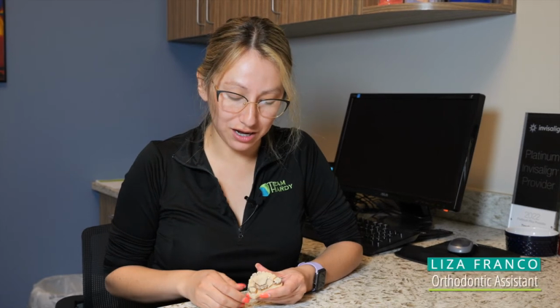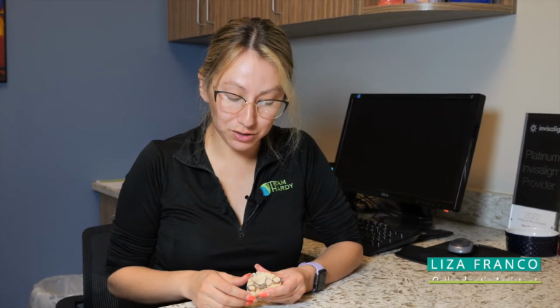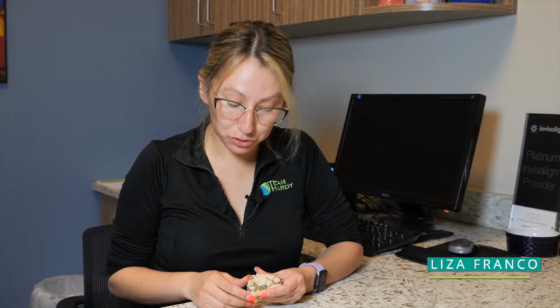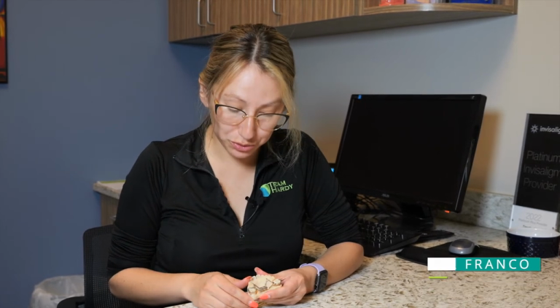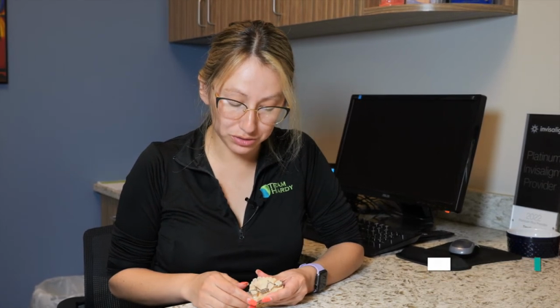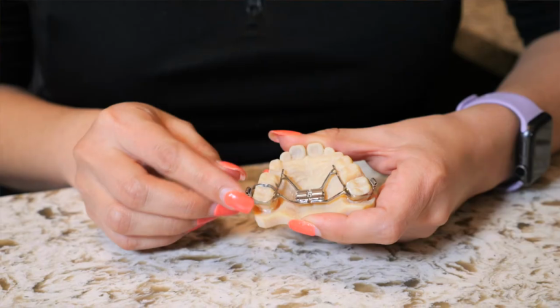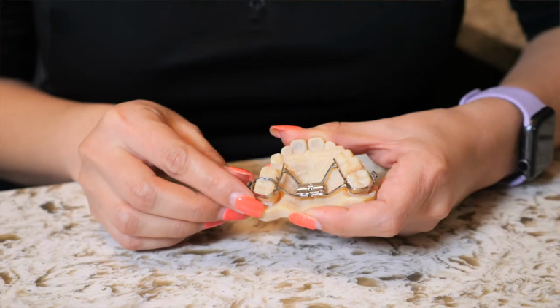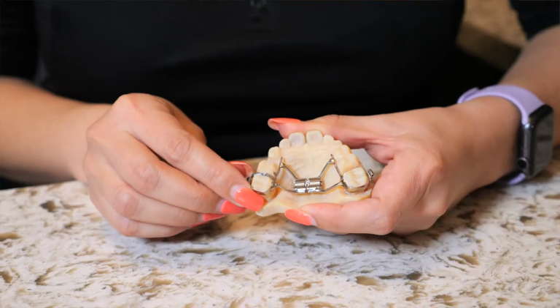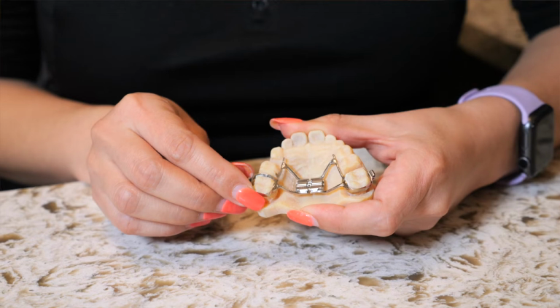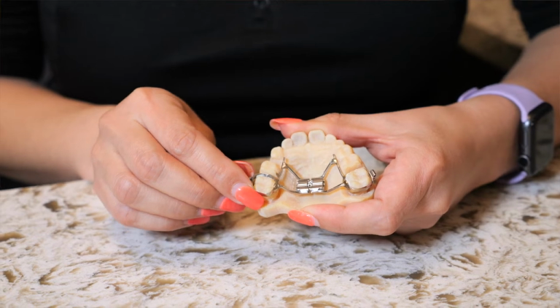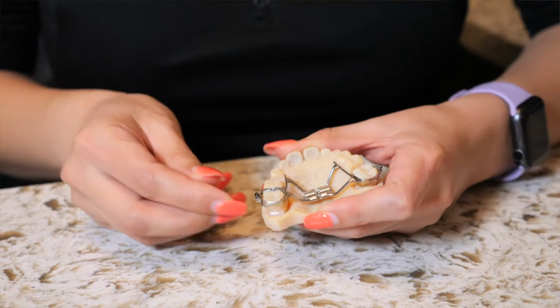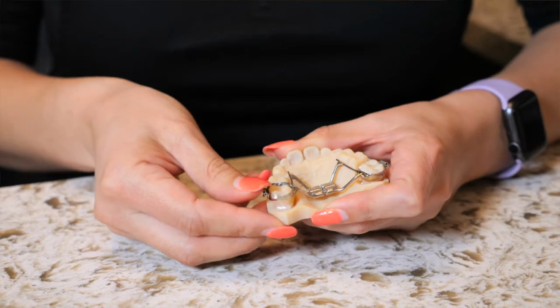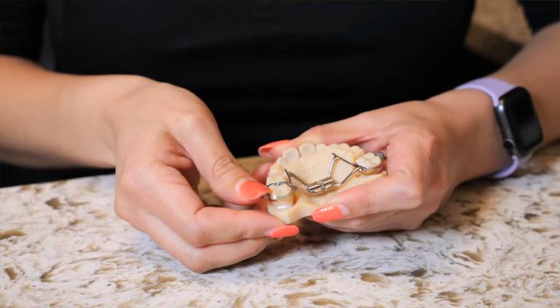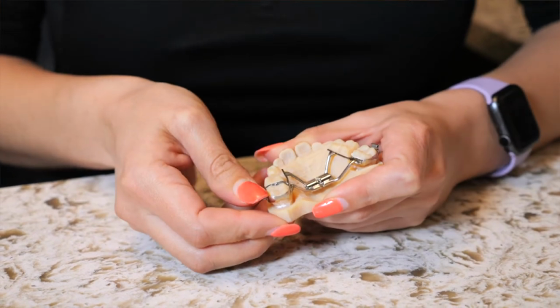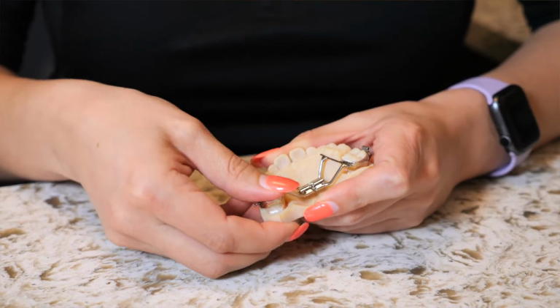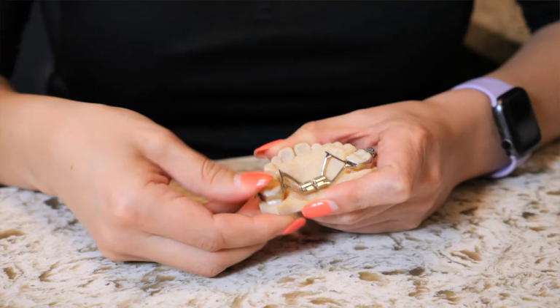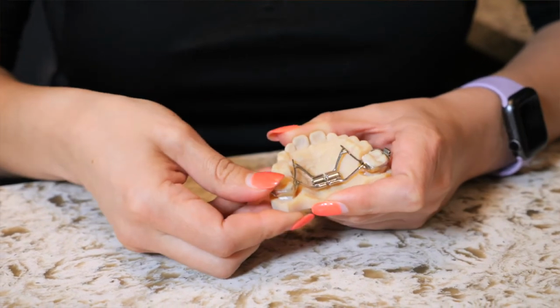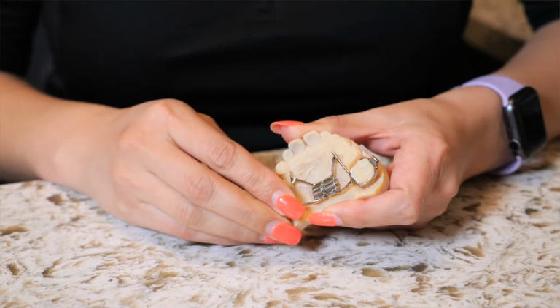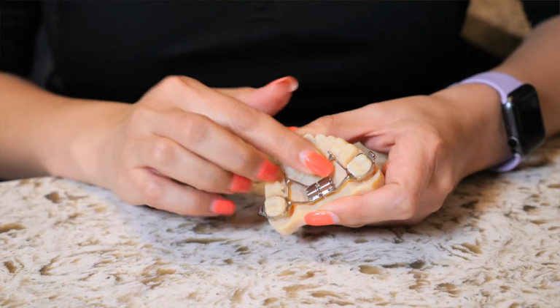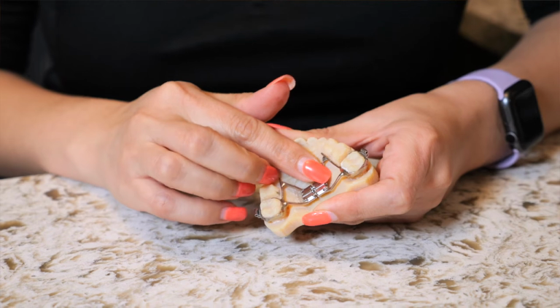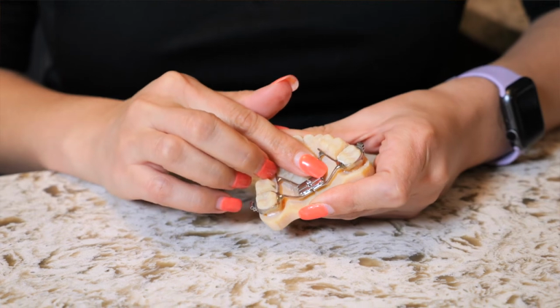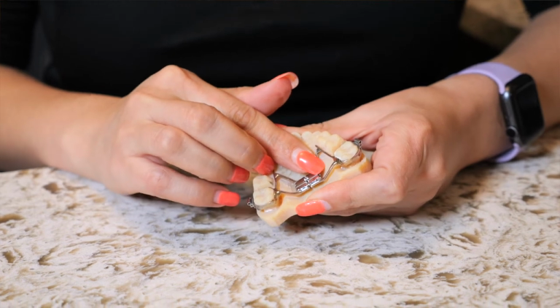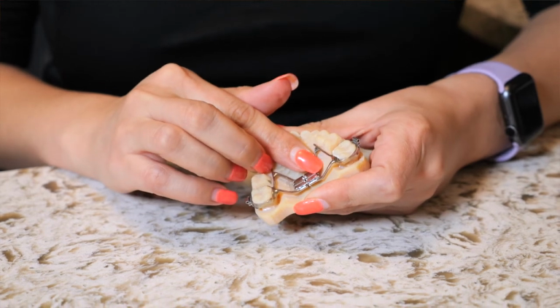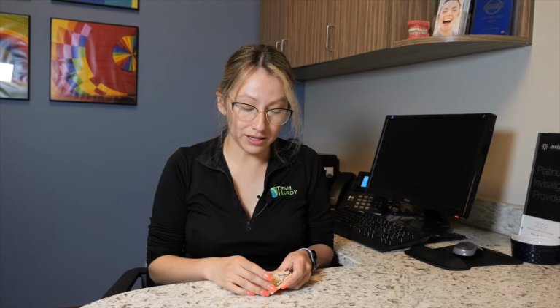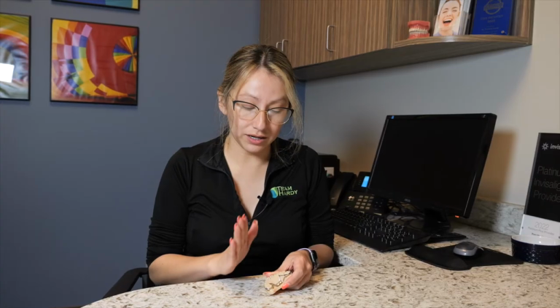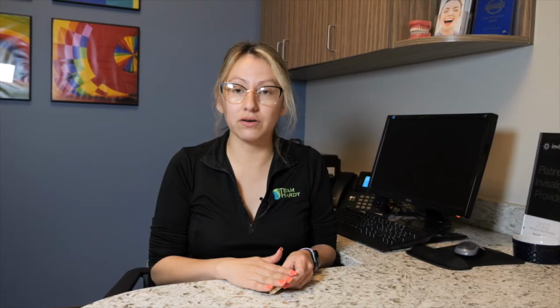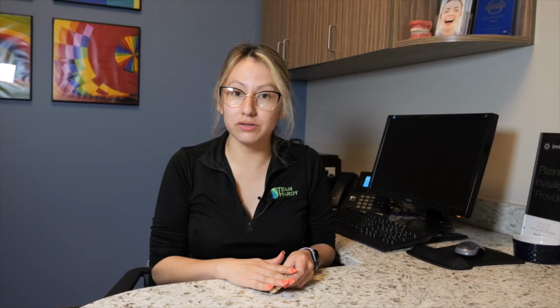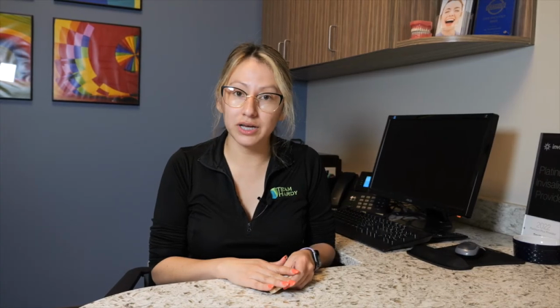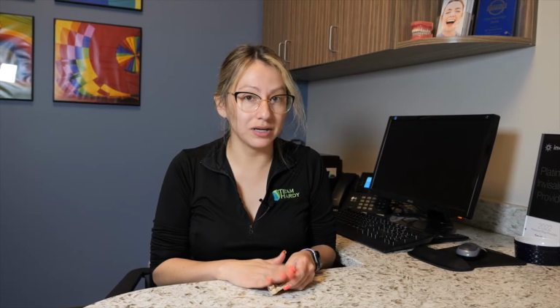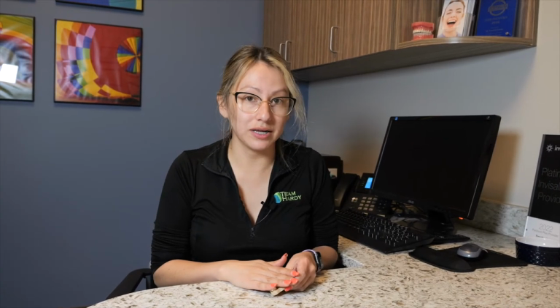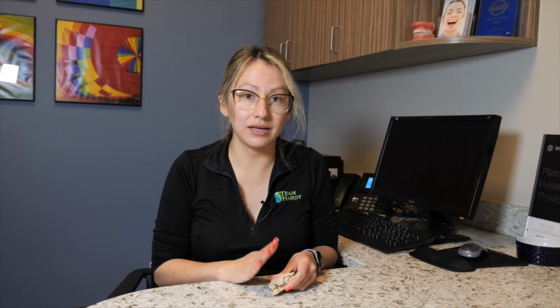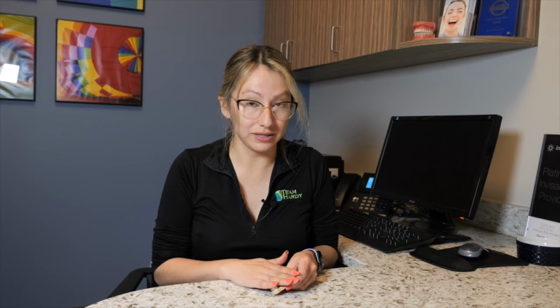I am going to show you what to do if your appliance comes loose. Try to get the band right back on the tooth. Try not to pull on the other side because it could damage the whole appliance, and then give us a call as soon as you can so we can get you in and get it fixed.